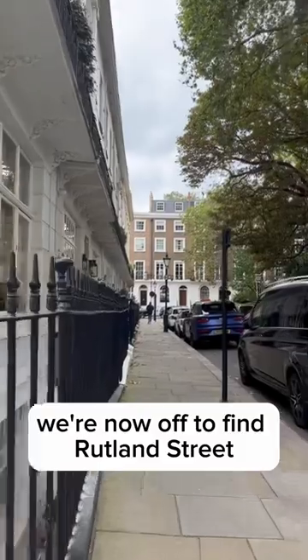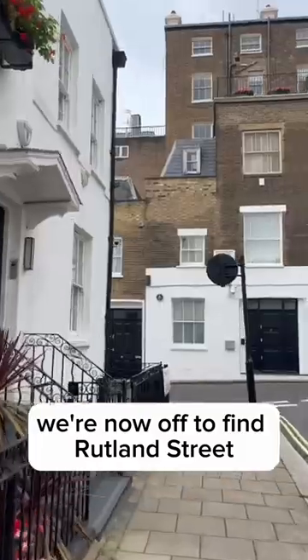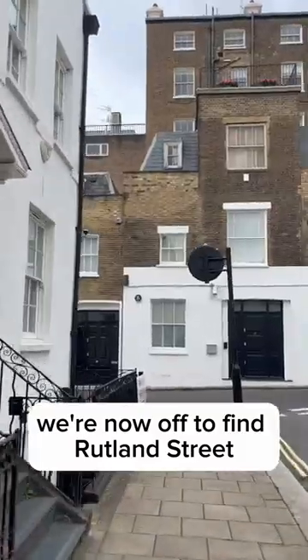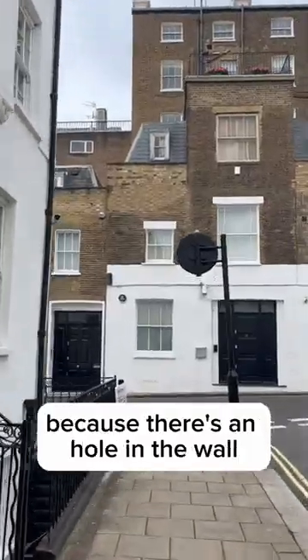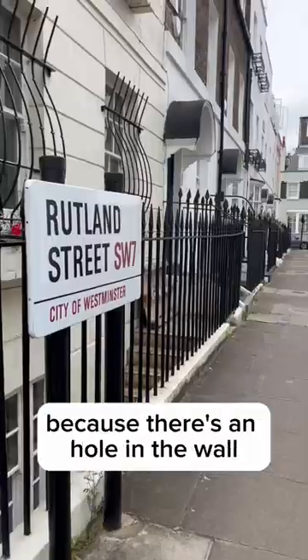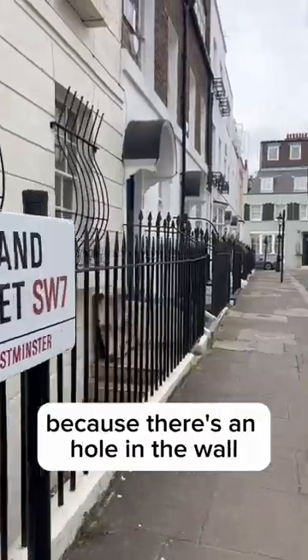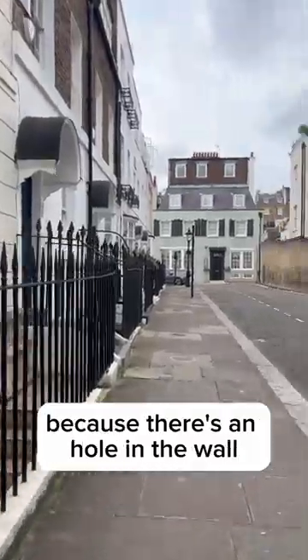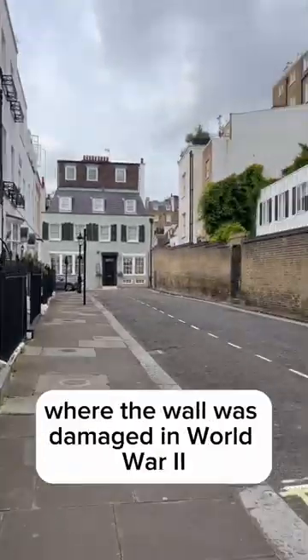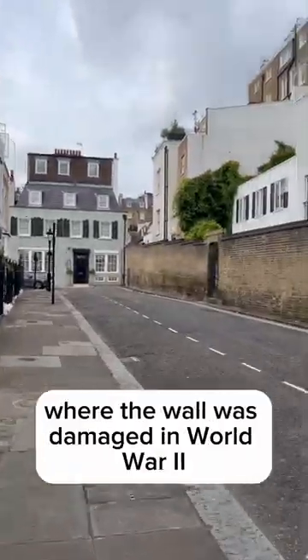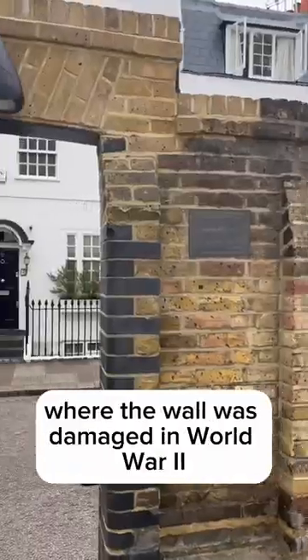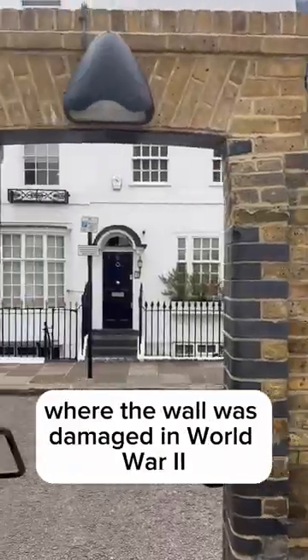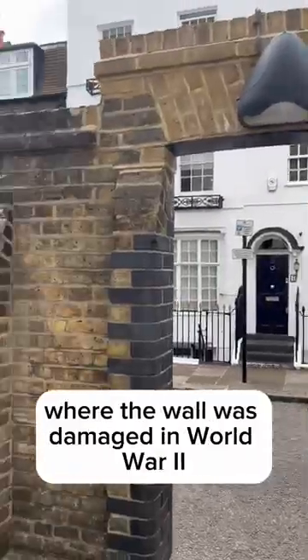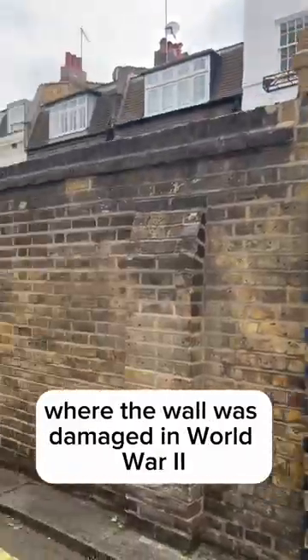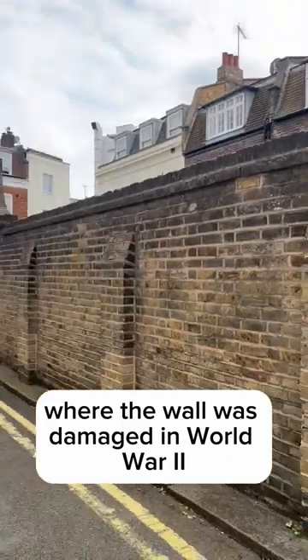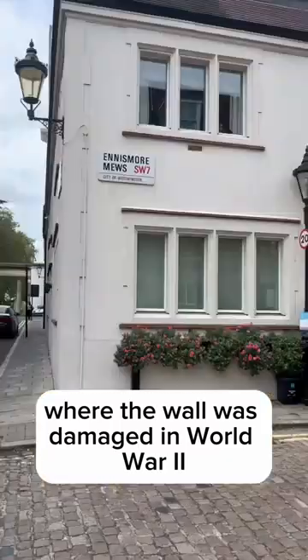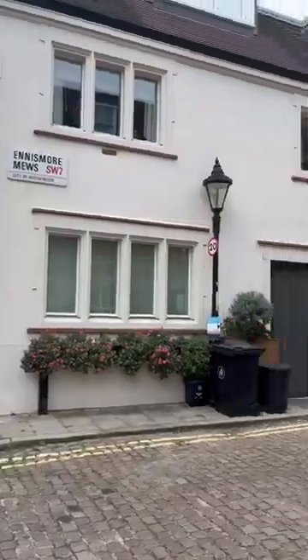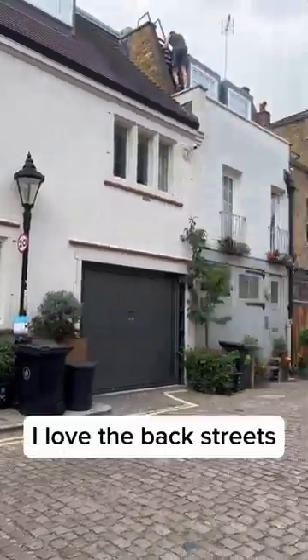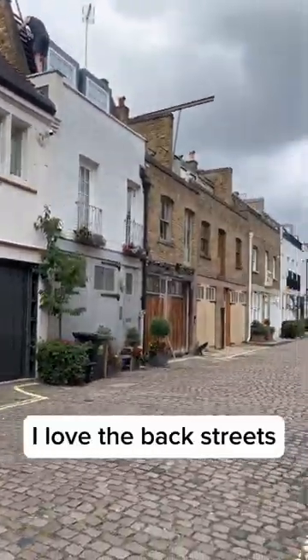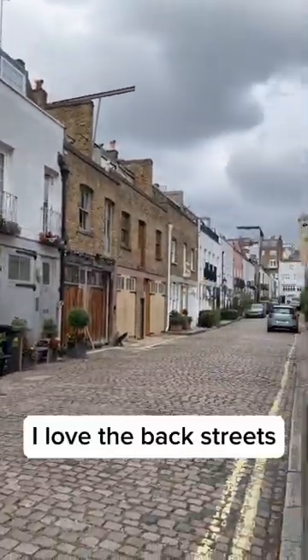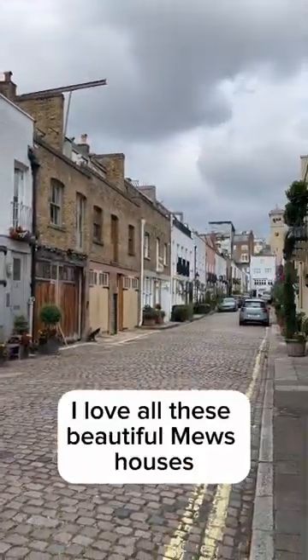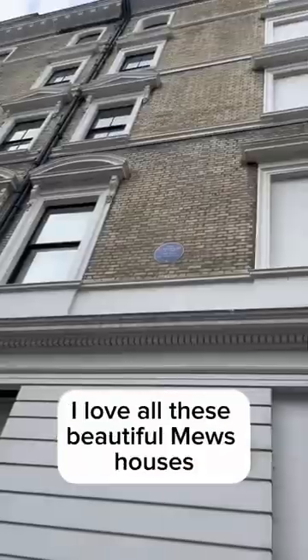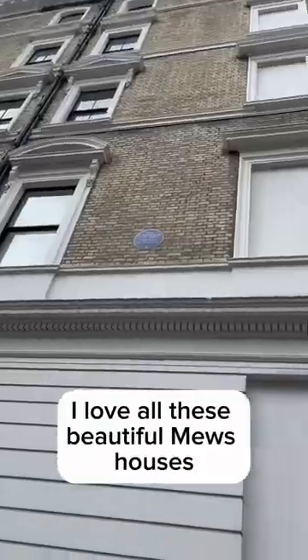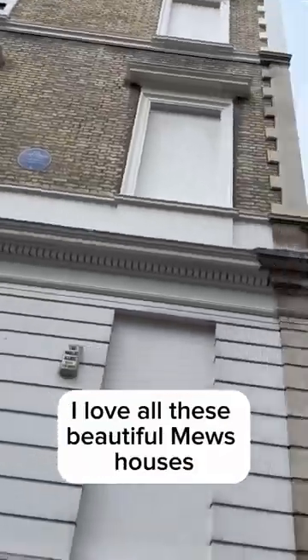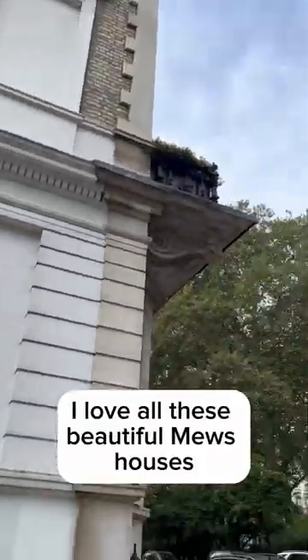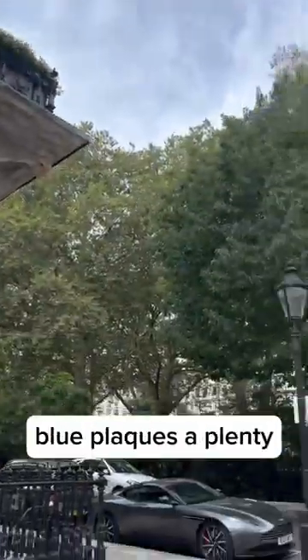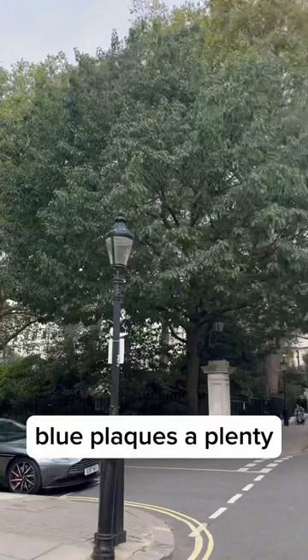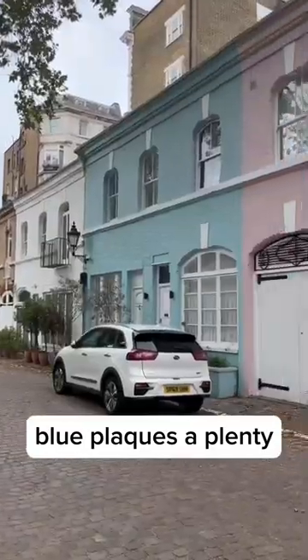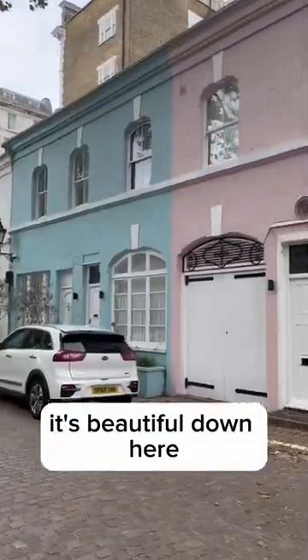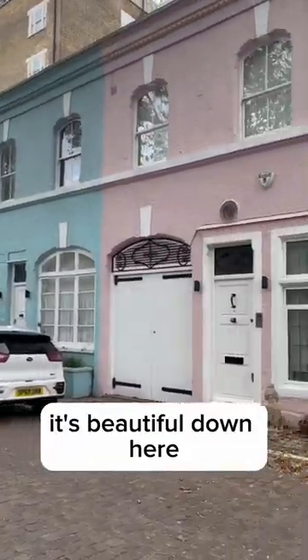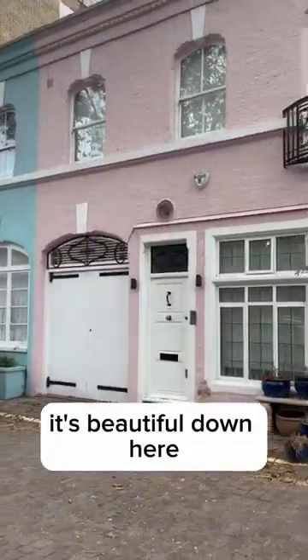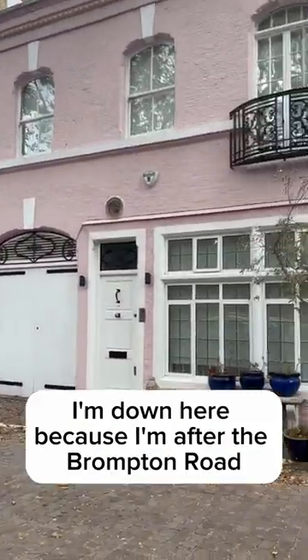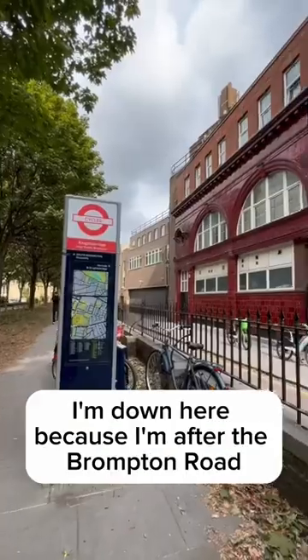We're now off to find Rutland Place because there's a hole in the wall where the wall was damaged in World War II. I love the back streets. I love all these beautiful mews houses. Blue plaques are plenty. It's beautiful down here.